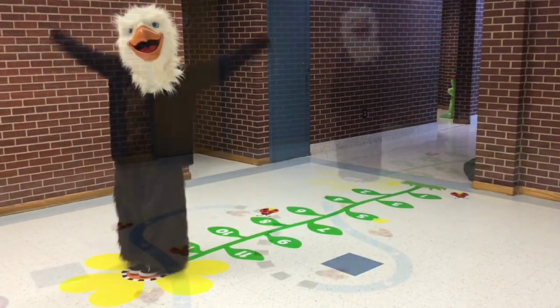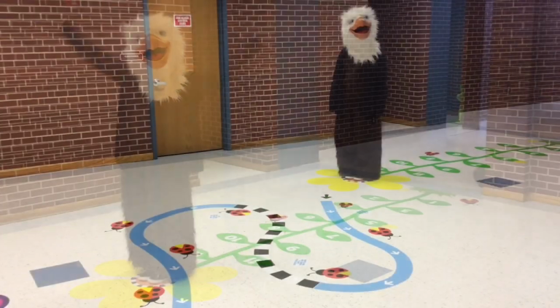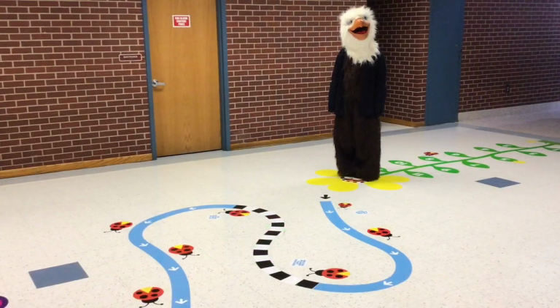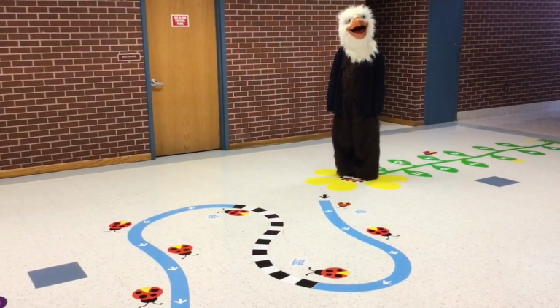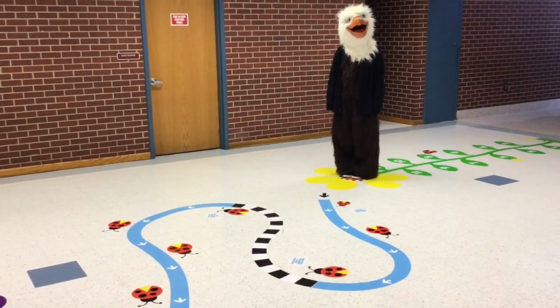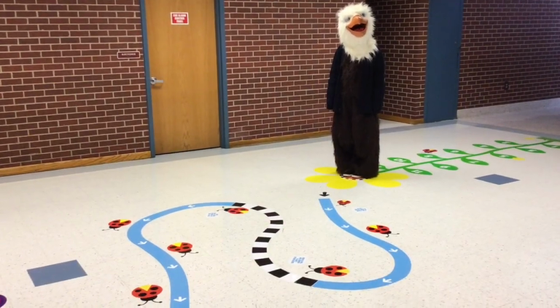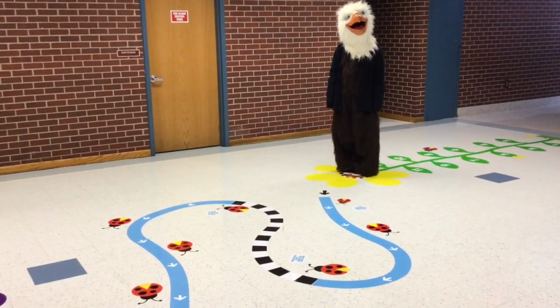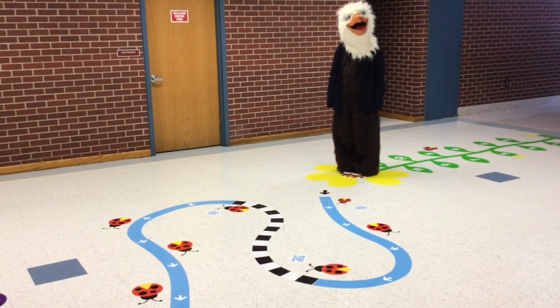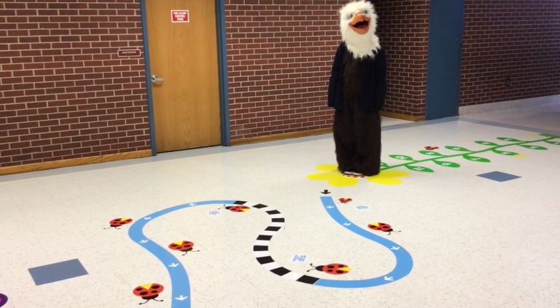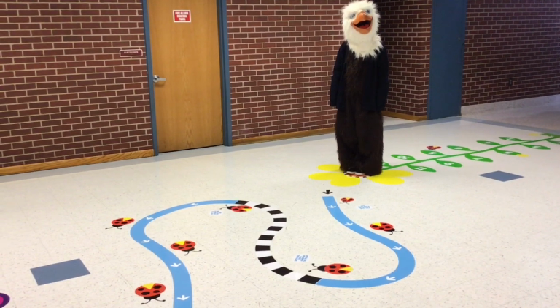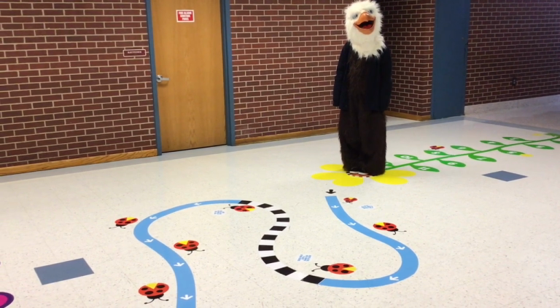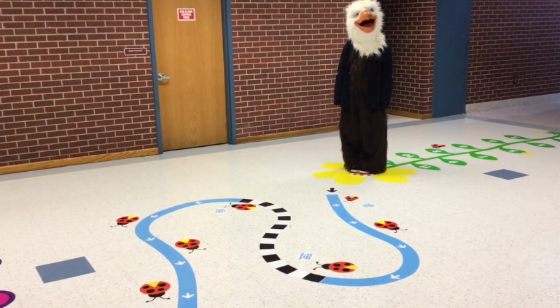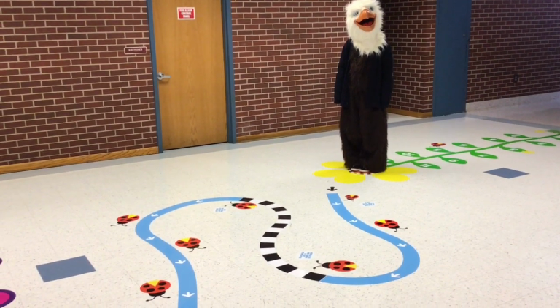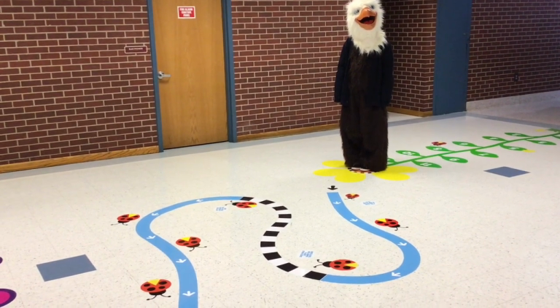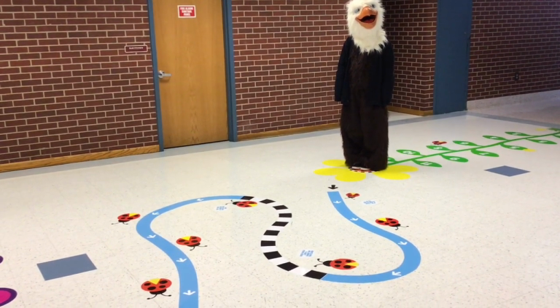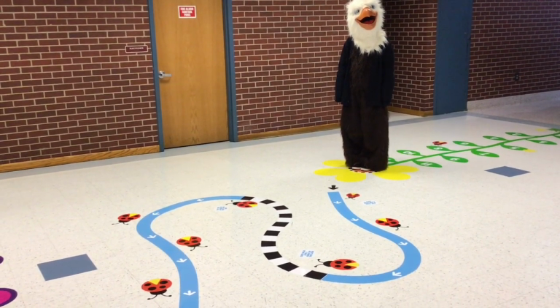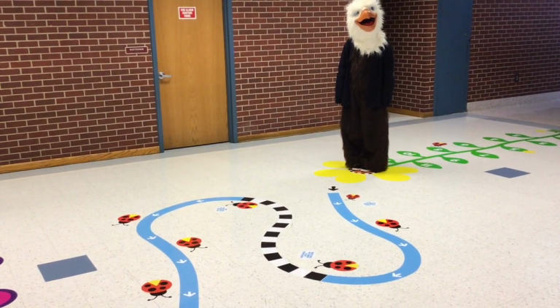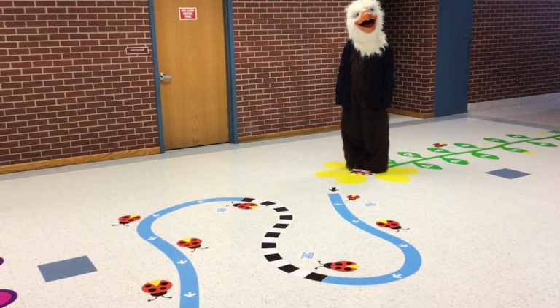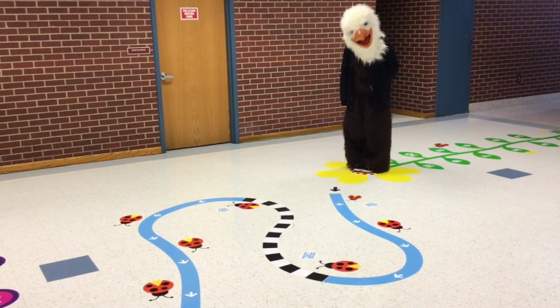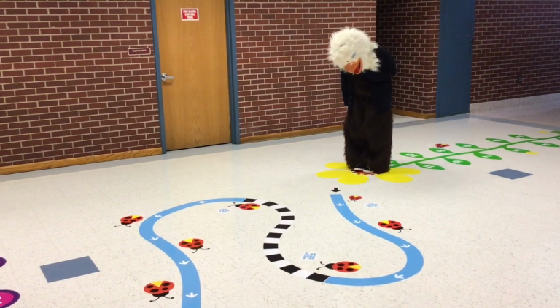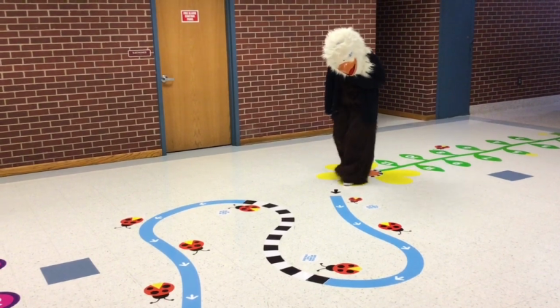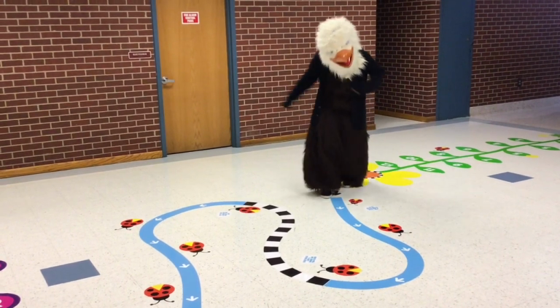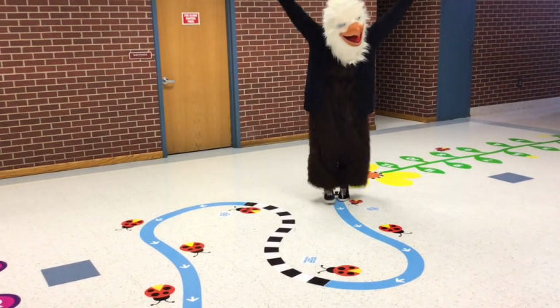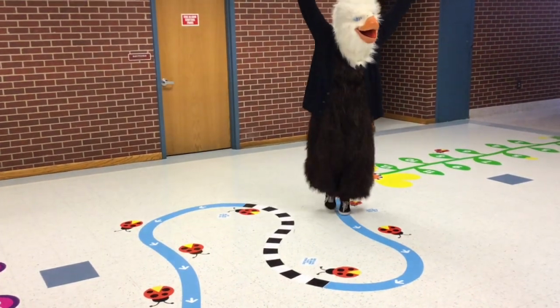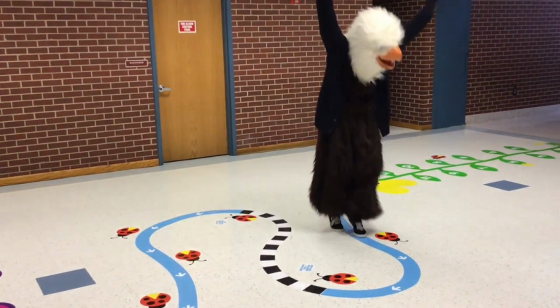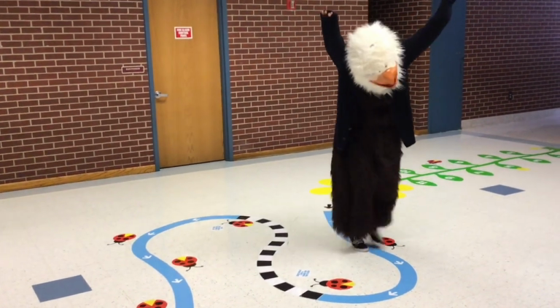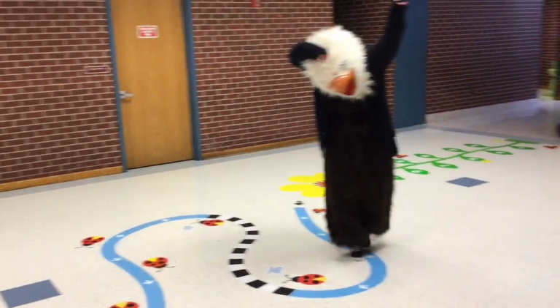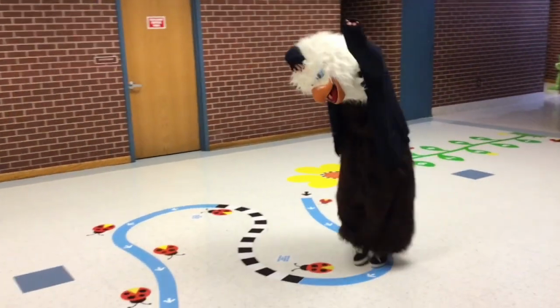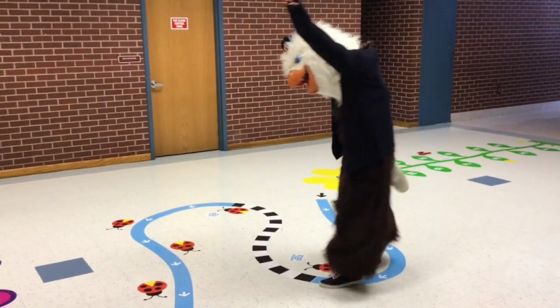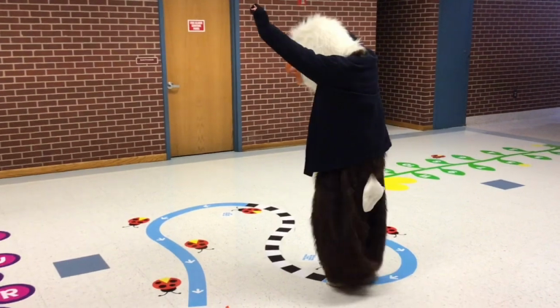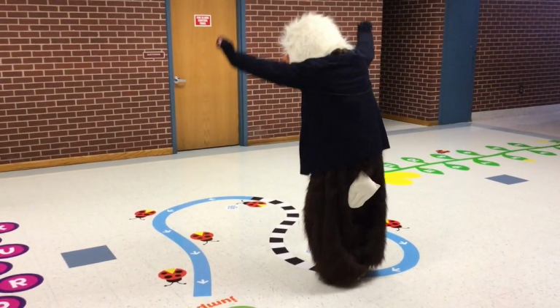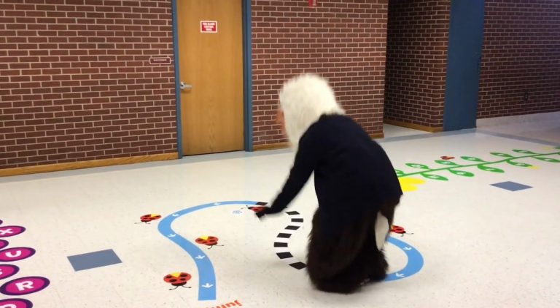Our next element is the loopy ladybug. This is for your balance. On the blue line, tiptoe and reach high for the sky. On the checkered line, crouch down to the ground.